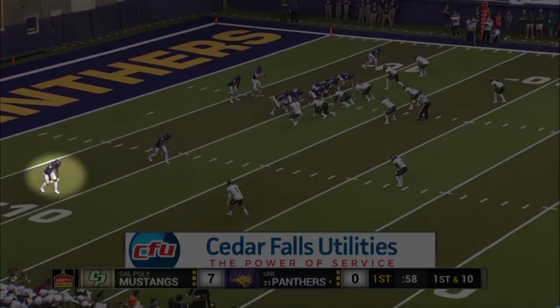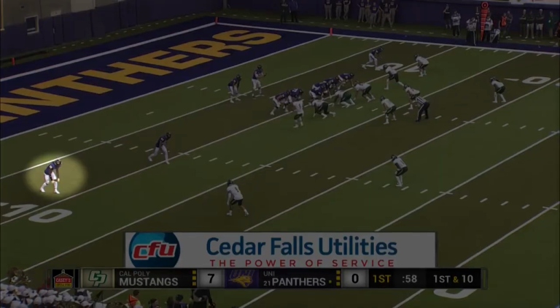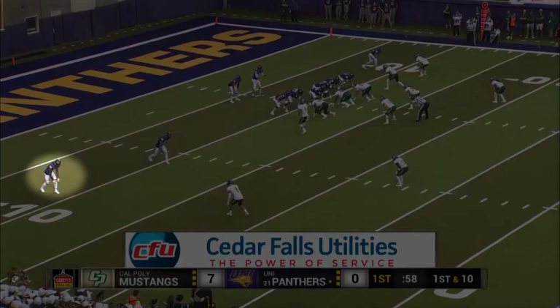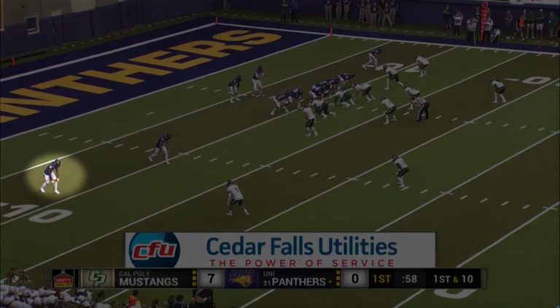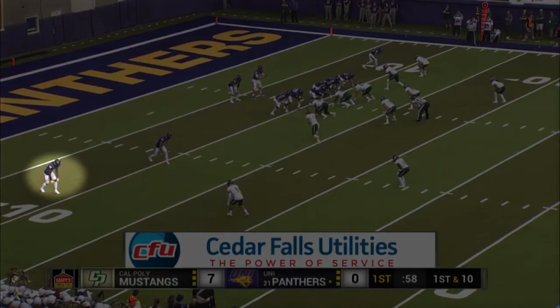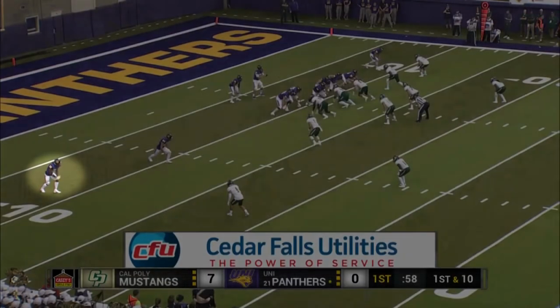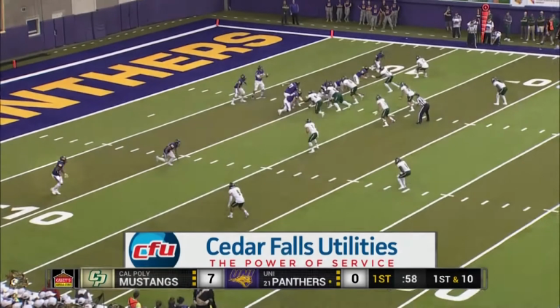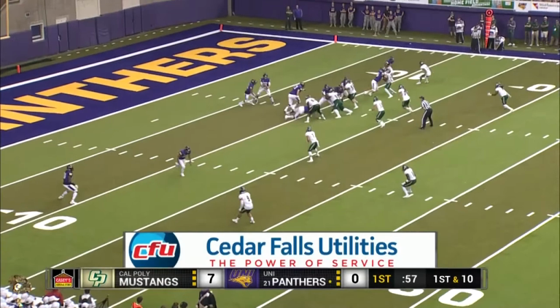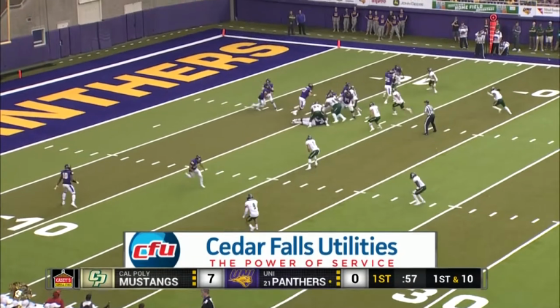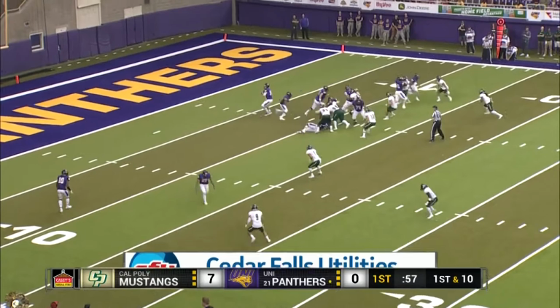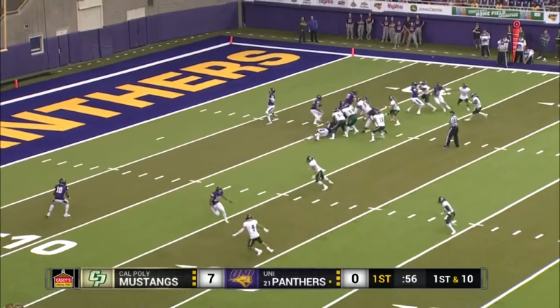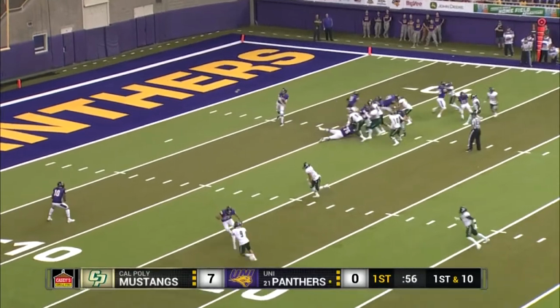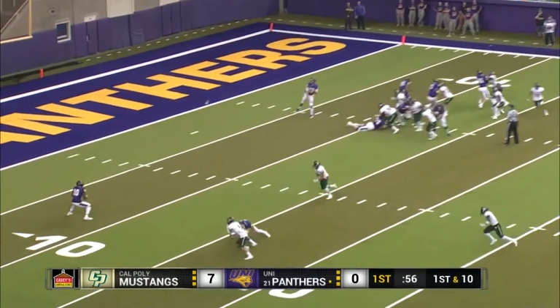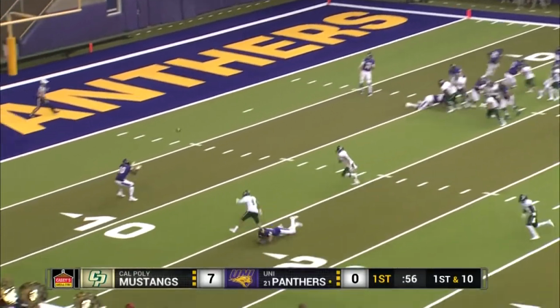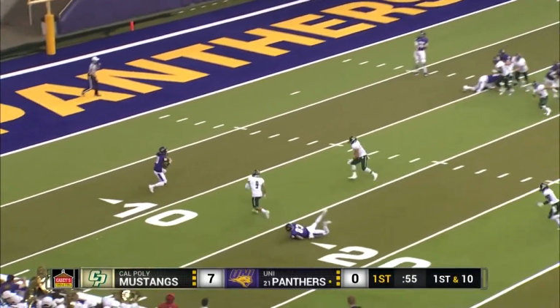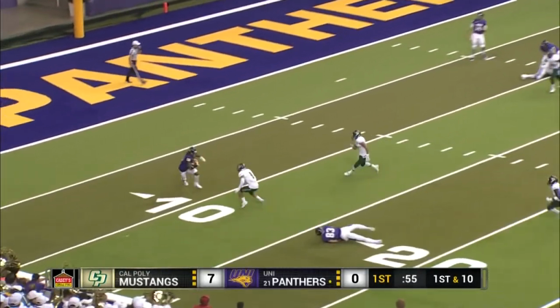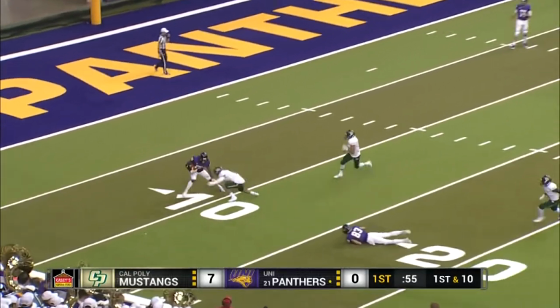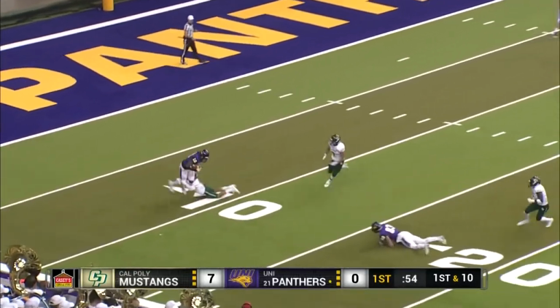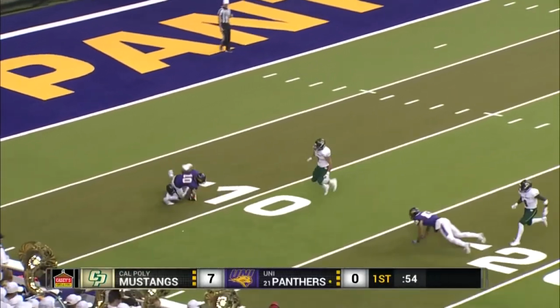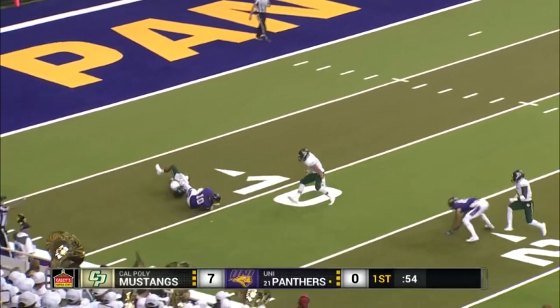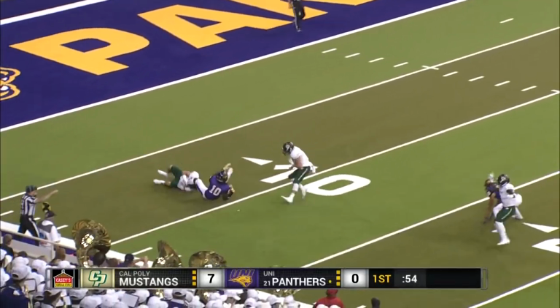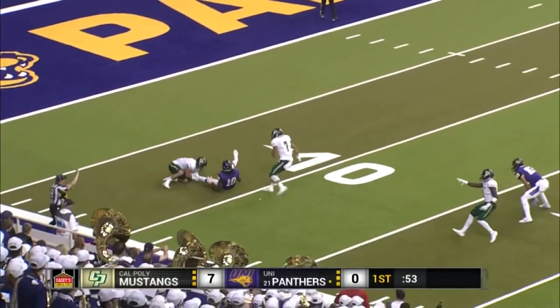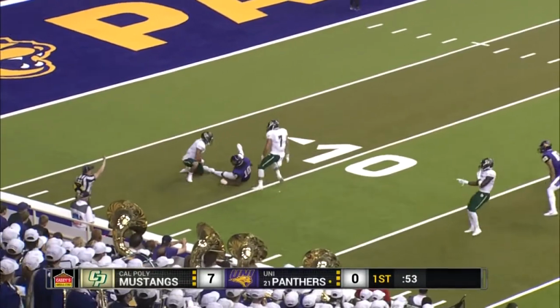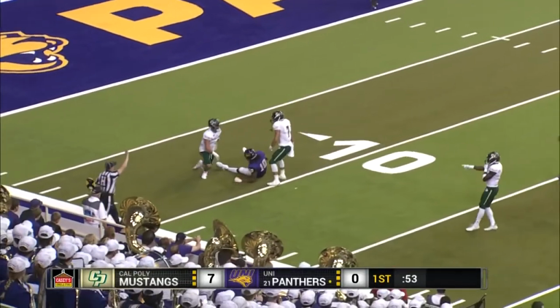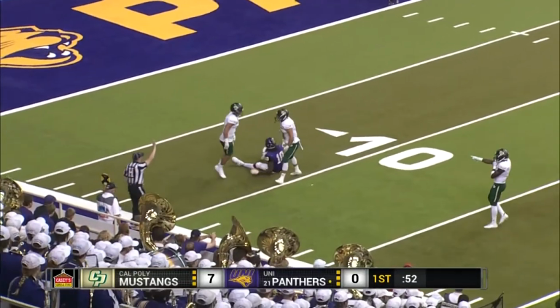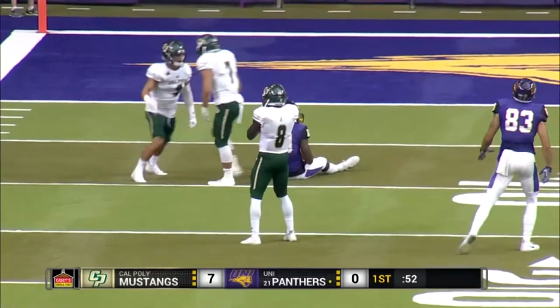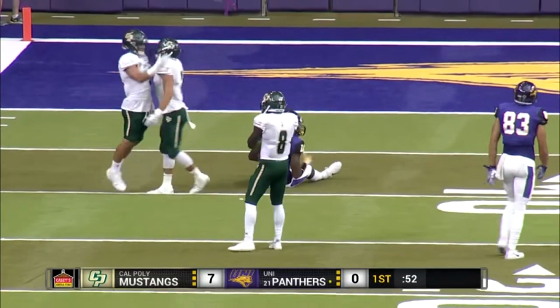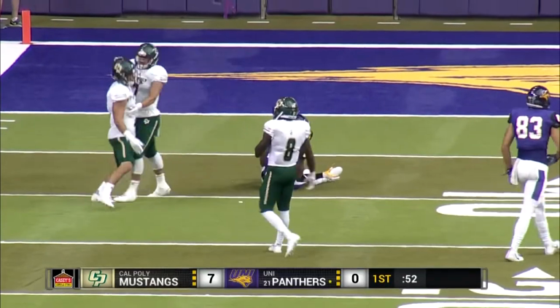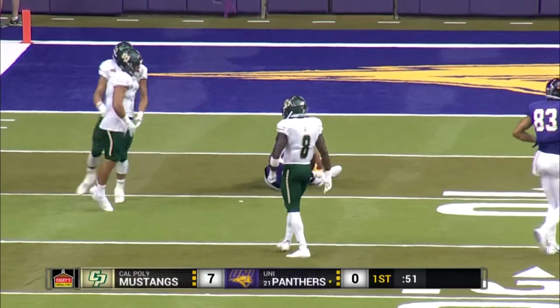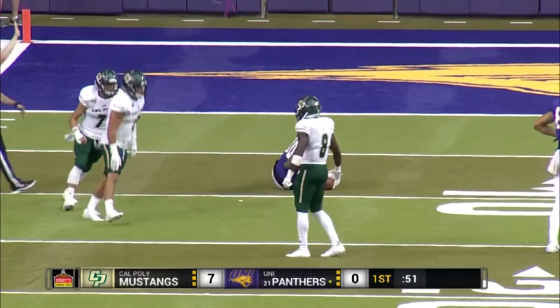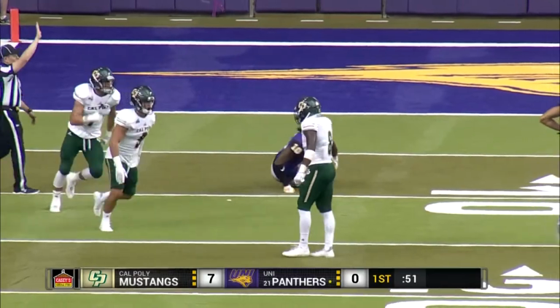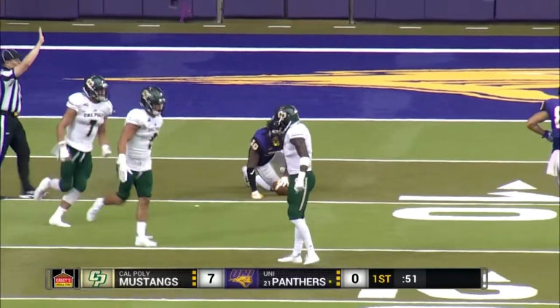The UNI offense back out there on the field, under a minute to go in the first quarter. Dunn flips it out to D'Reese Fountain, and it's a loss on the play.